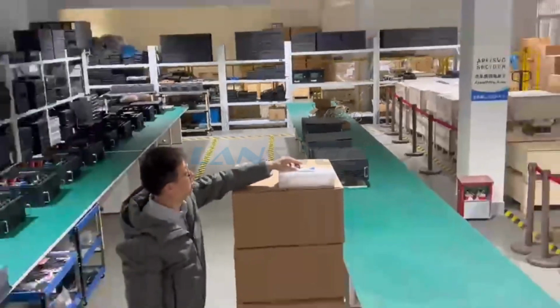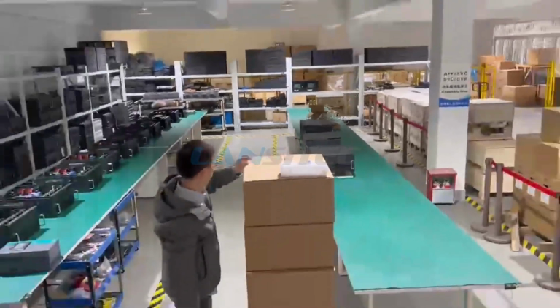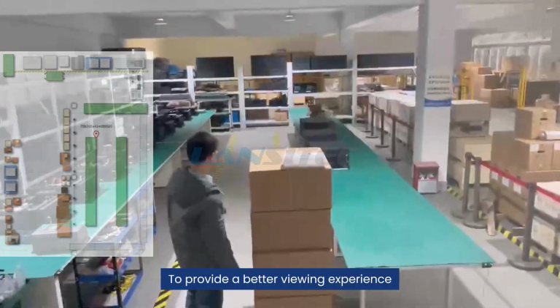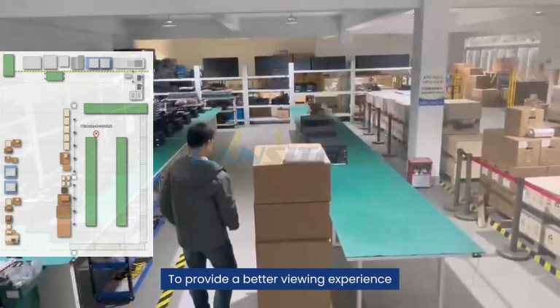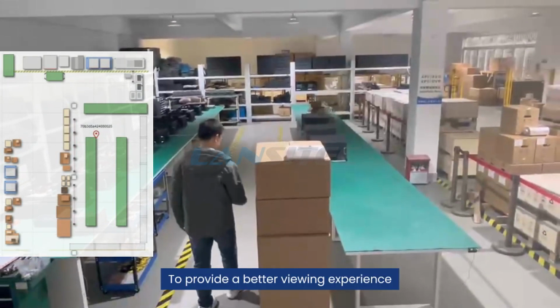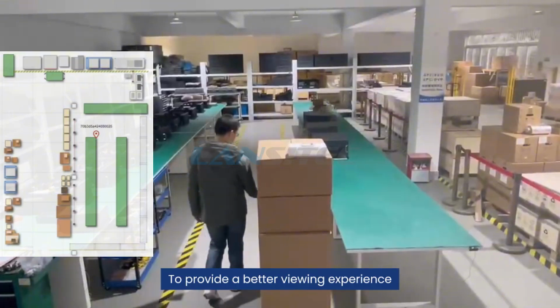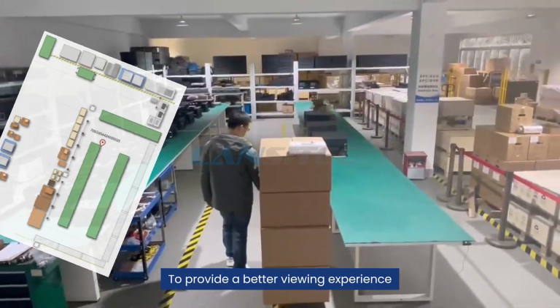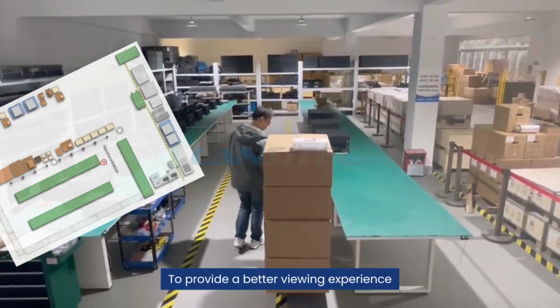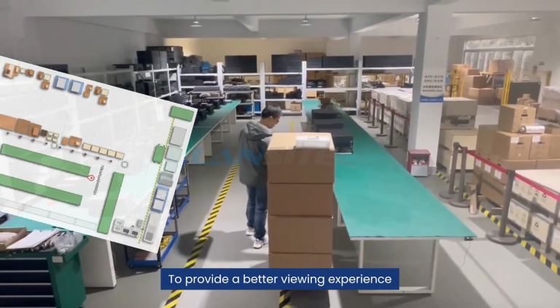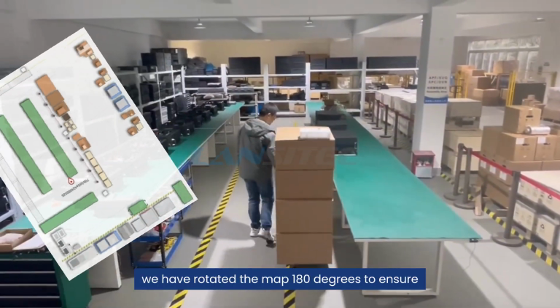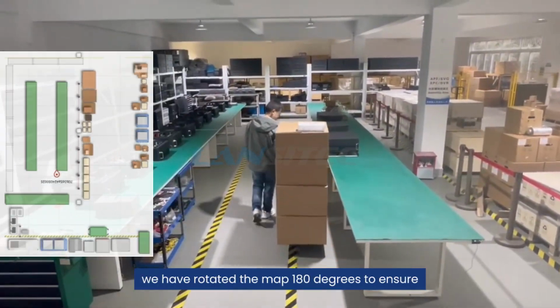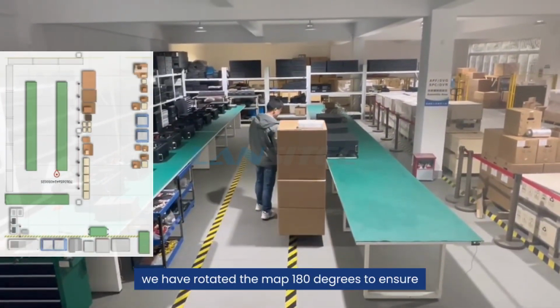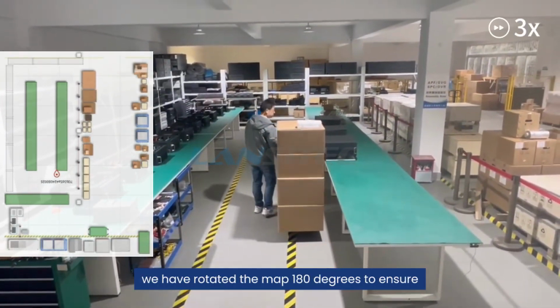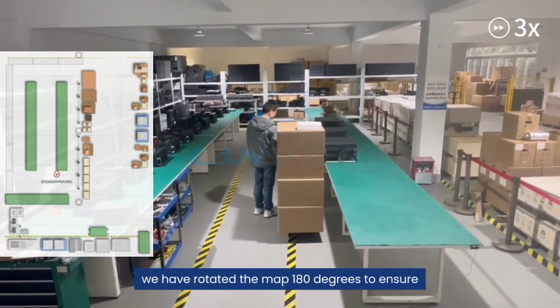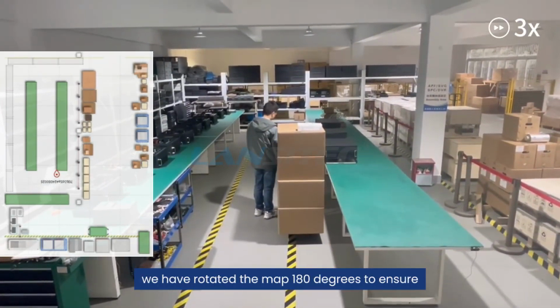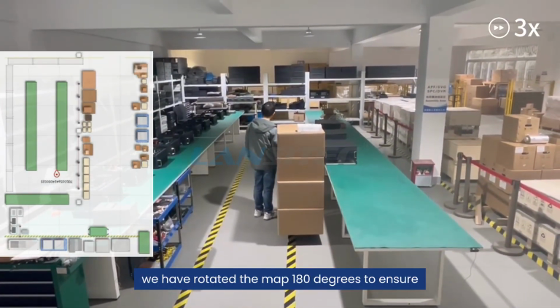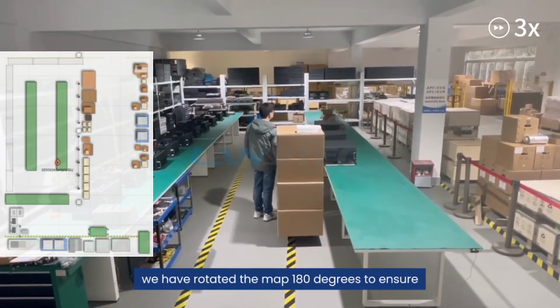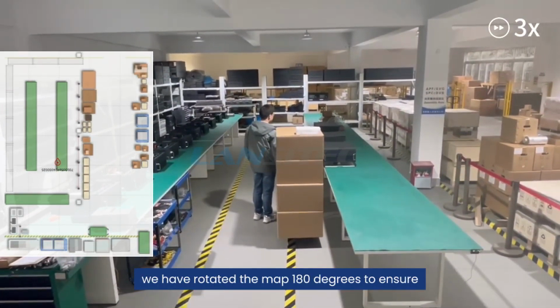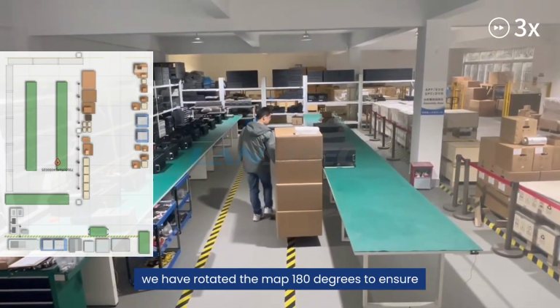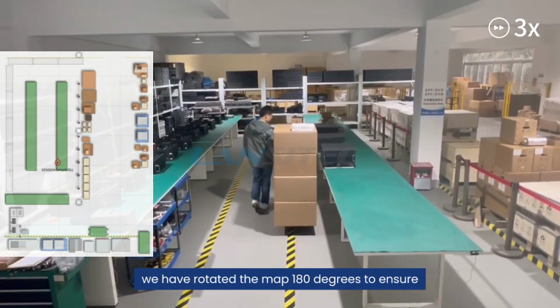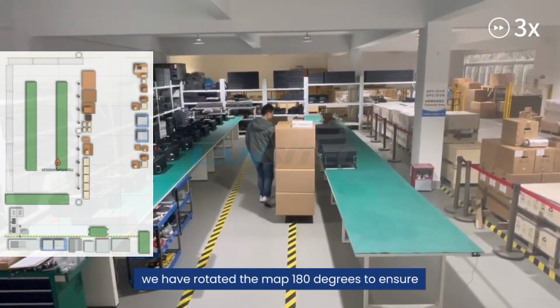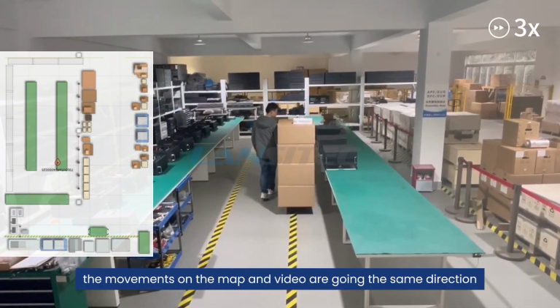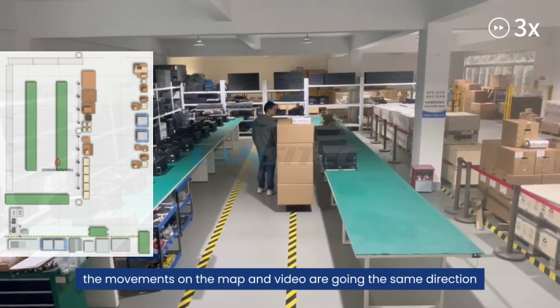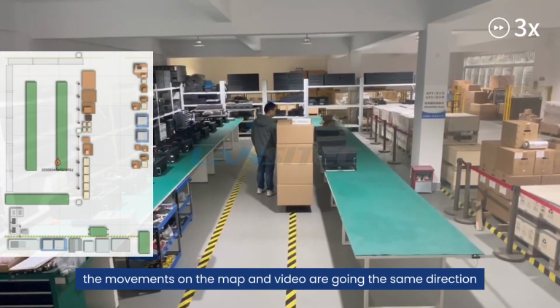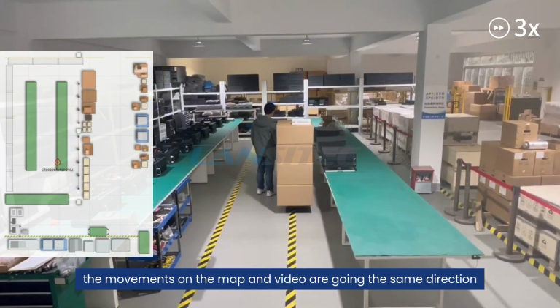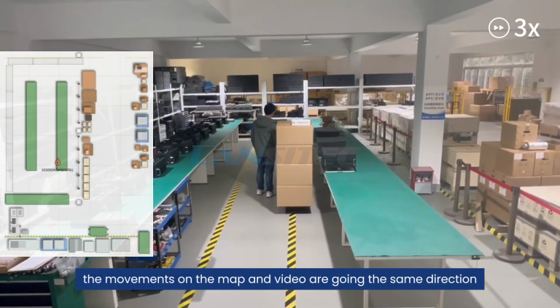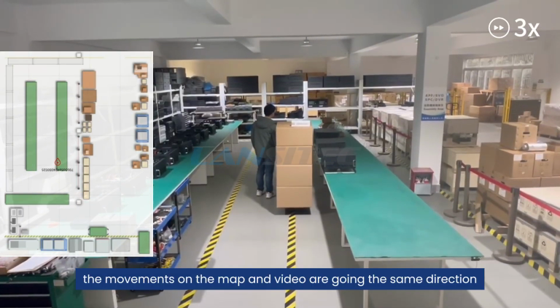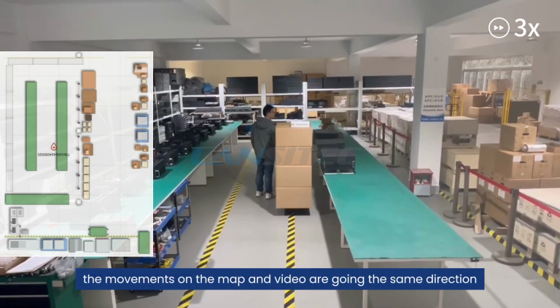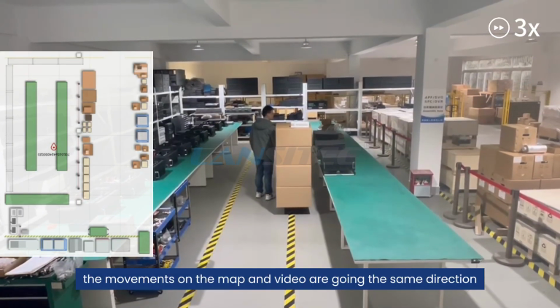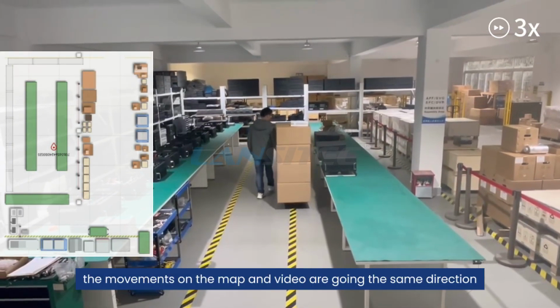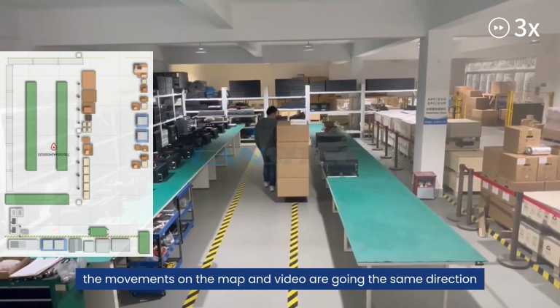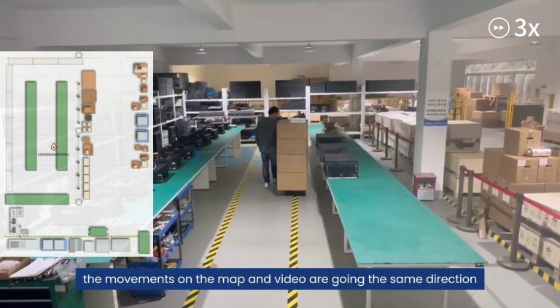To provide a better viewing experience, we have rotated the map 180 degrees to ensure the movements on the map and video are going in the same direction.